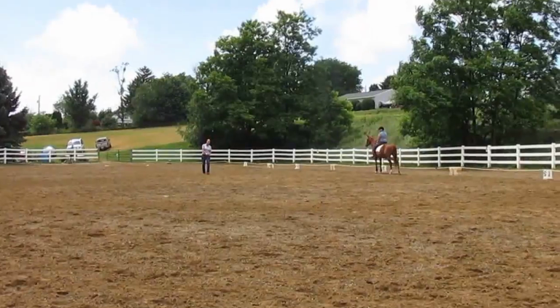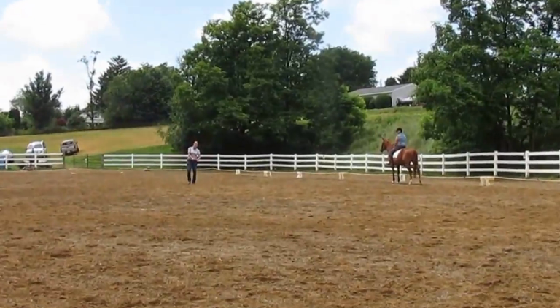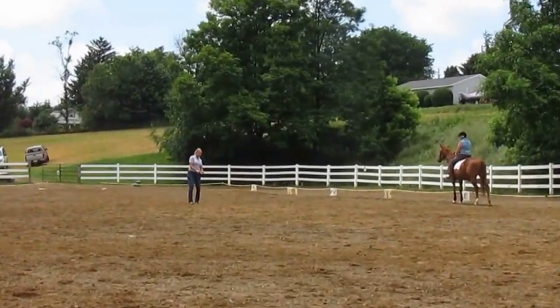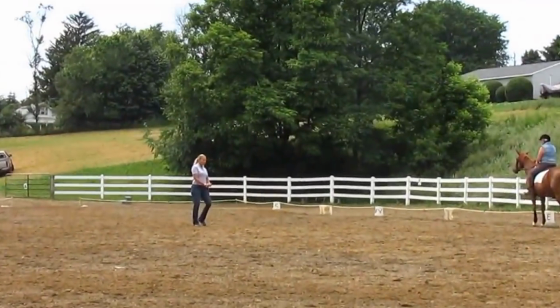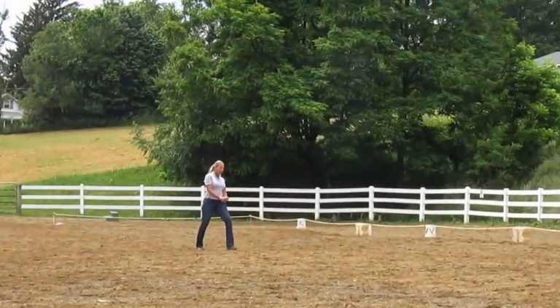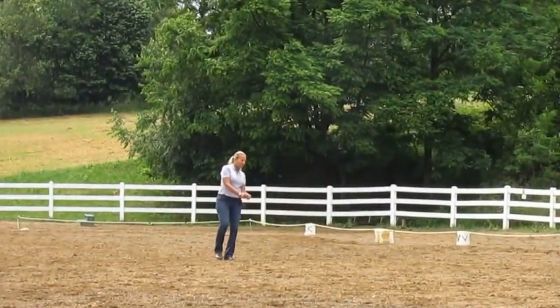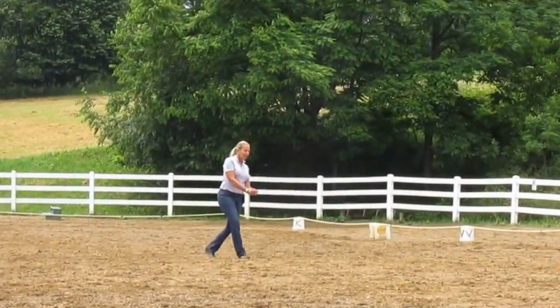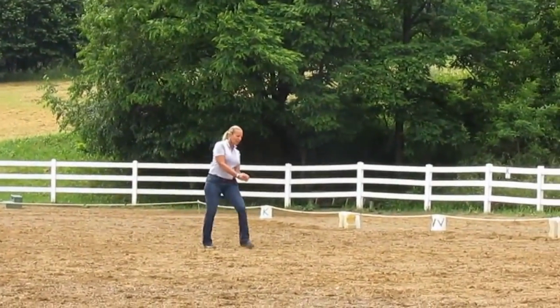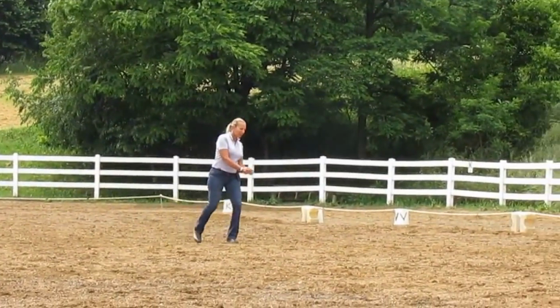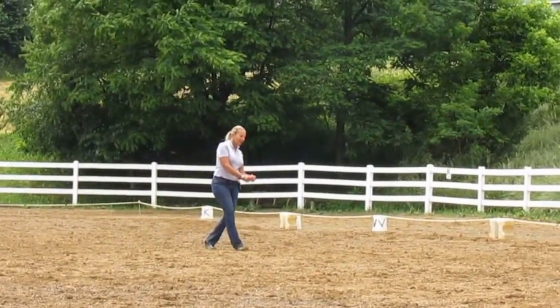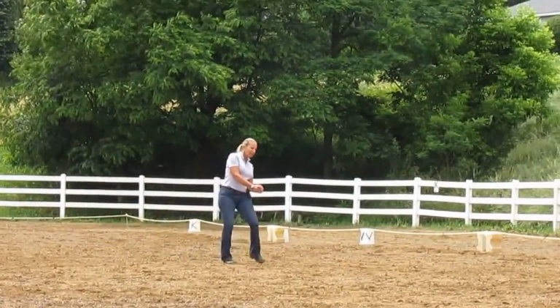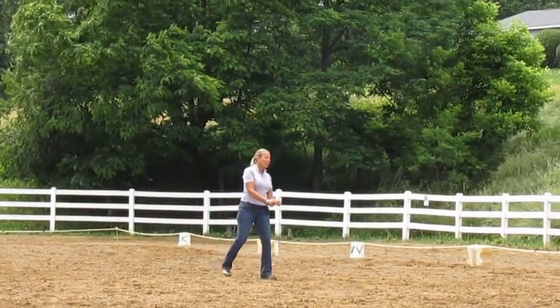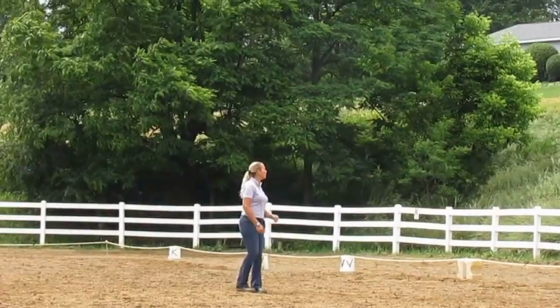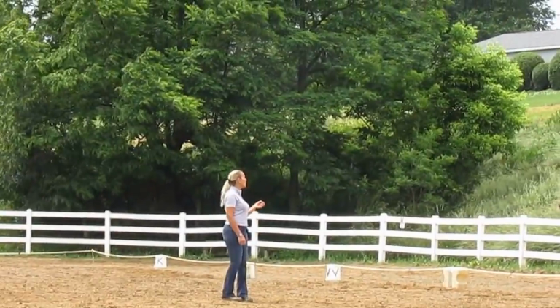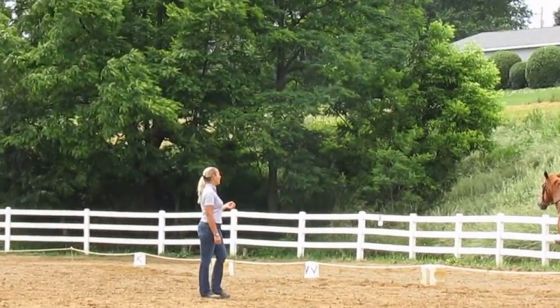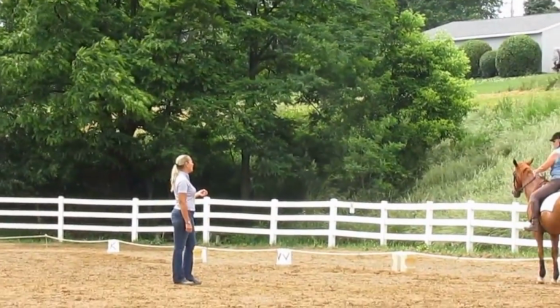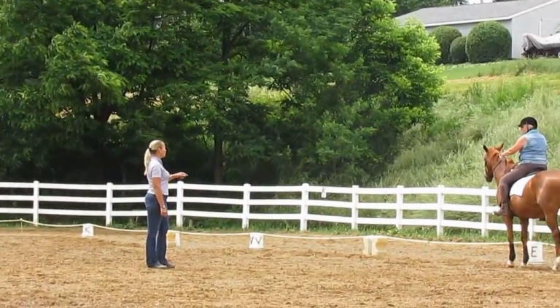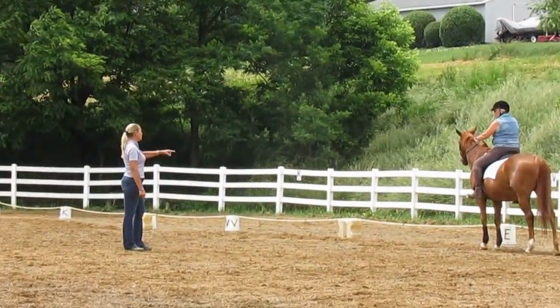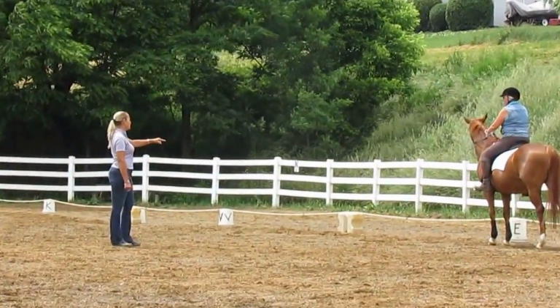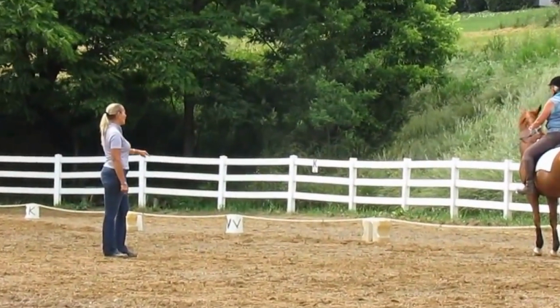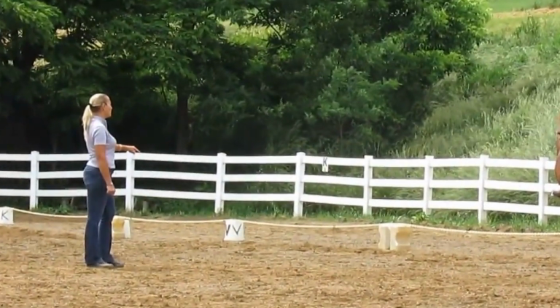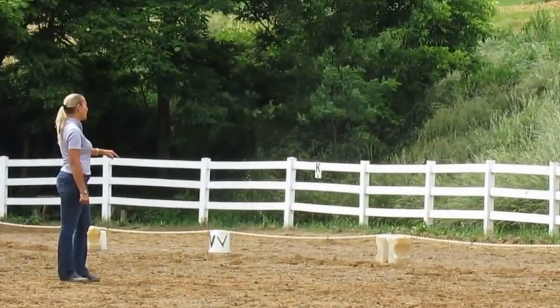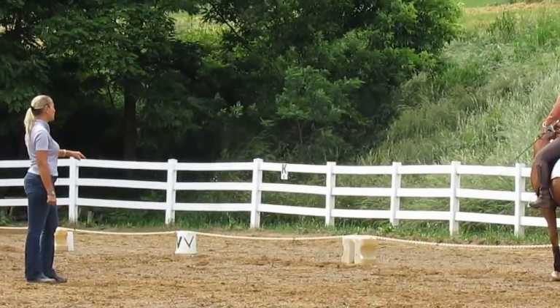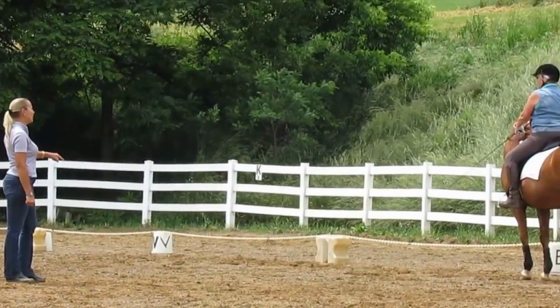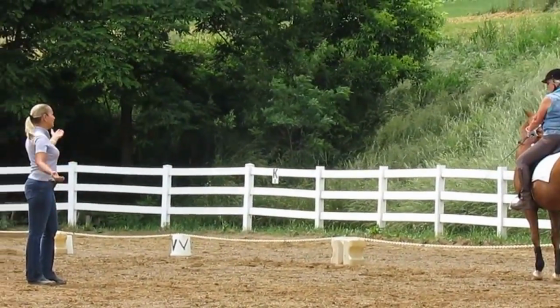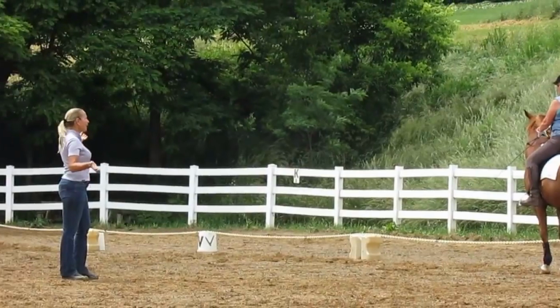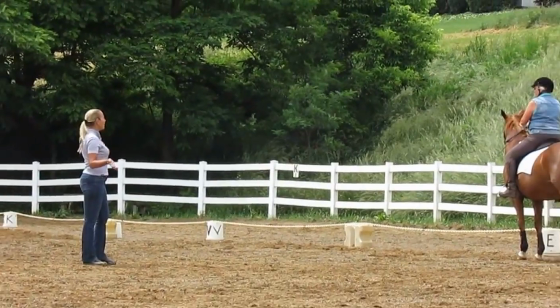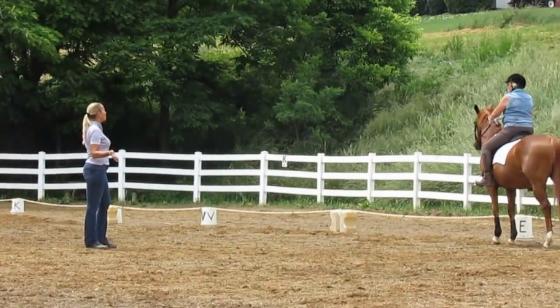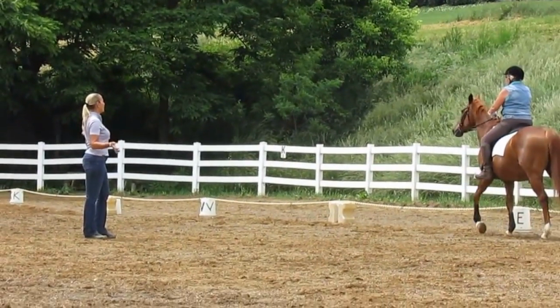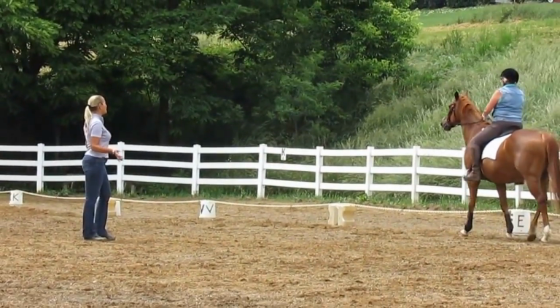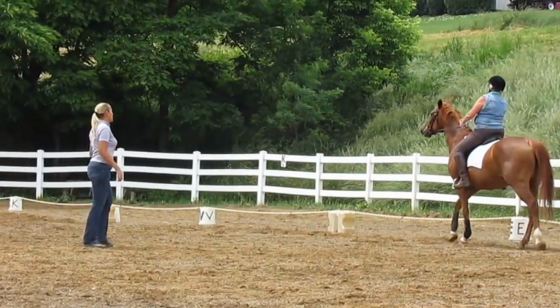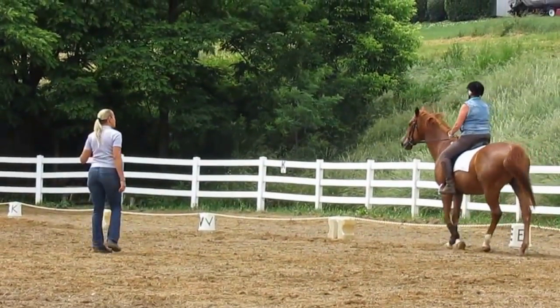So I shorten that rein a little bit and I get my horse bending and do the half pass. If you don't prepare and shorten your rein — because you're halfway through the half circle — you can't bend during the half pass. You have to bend before.